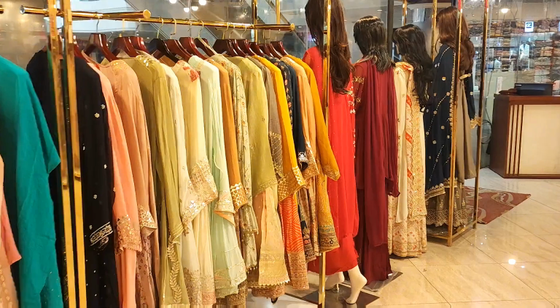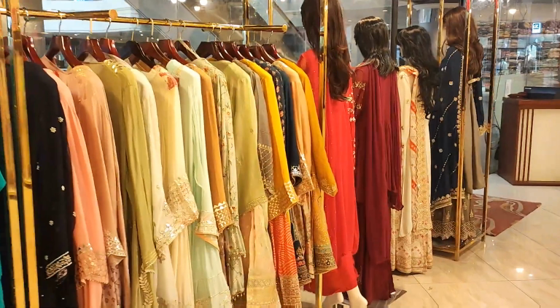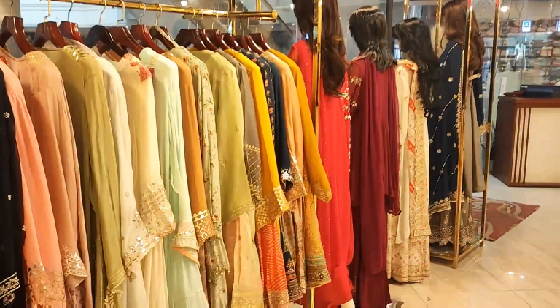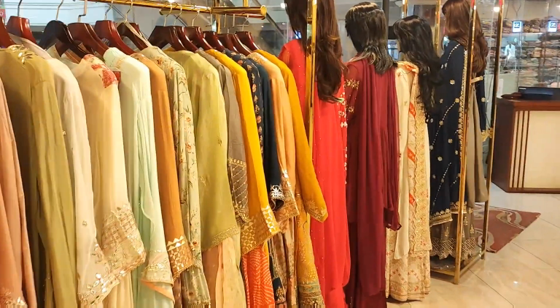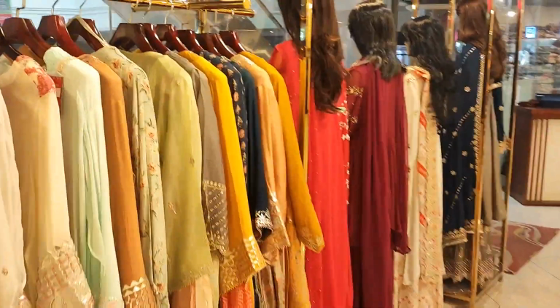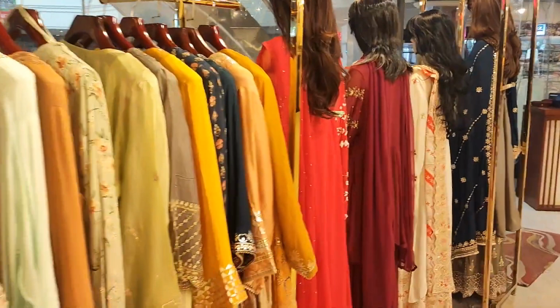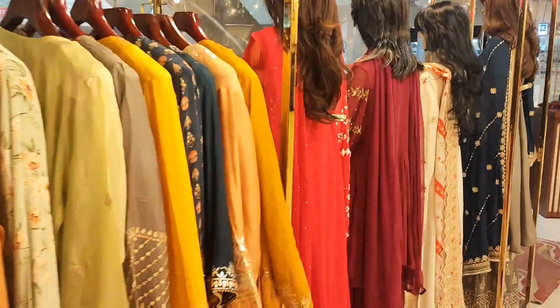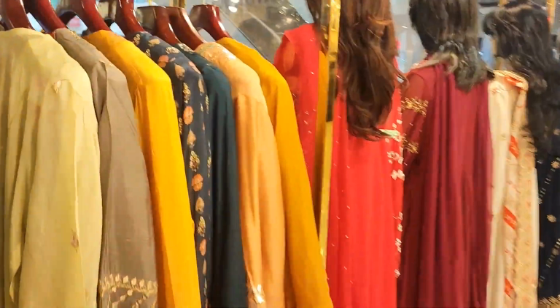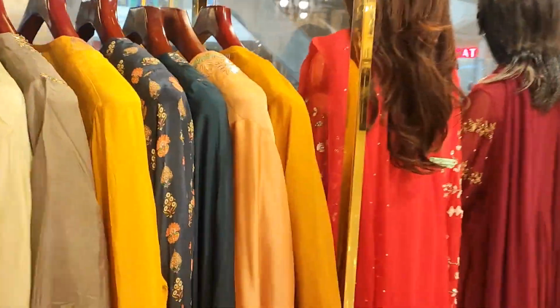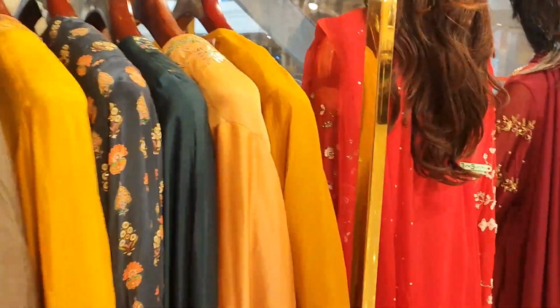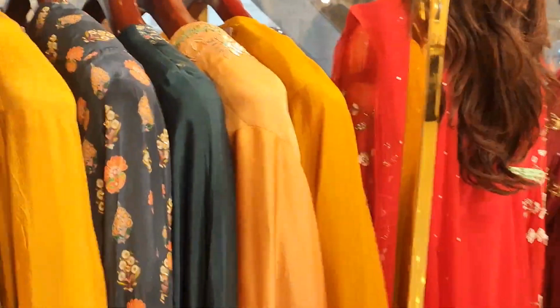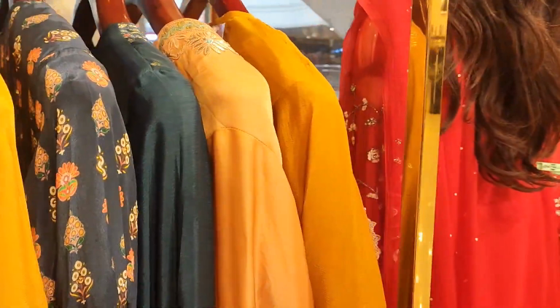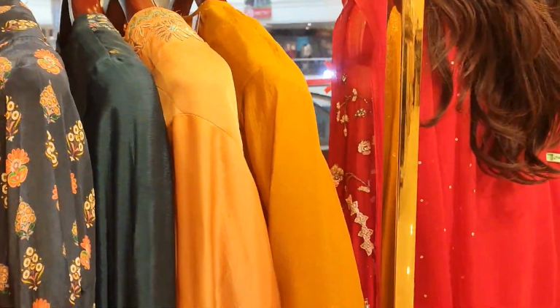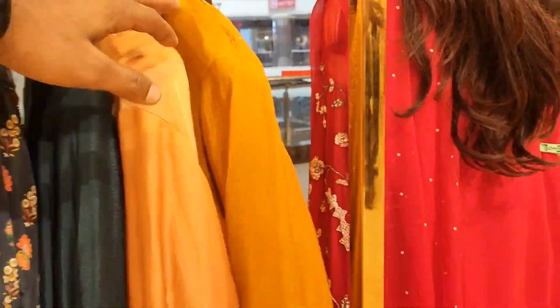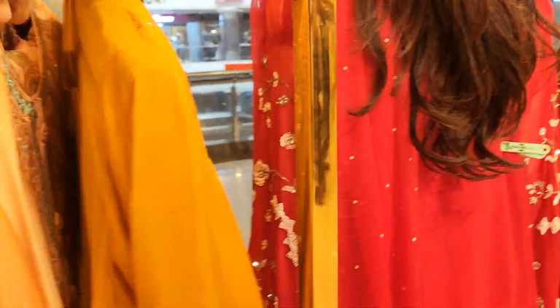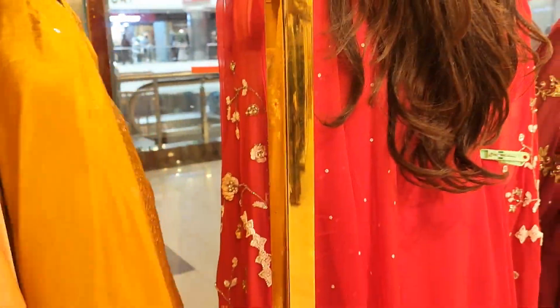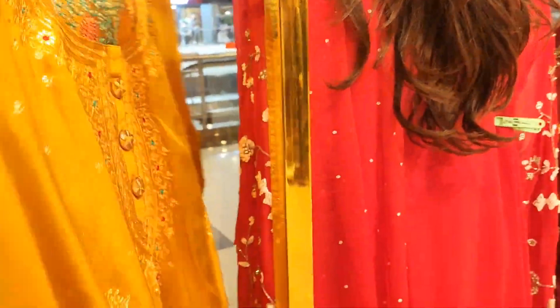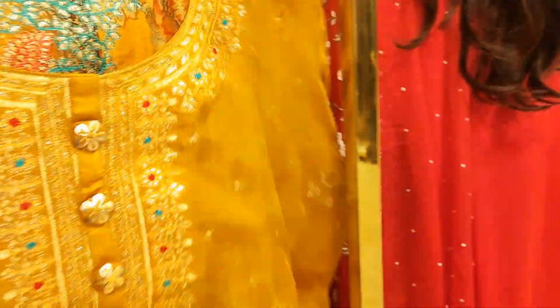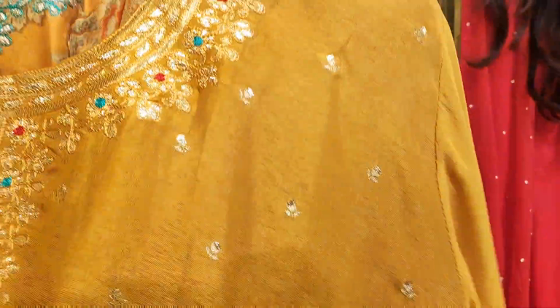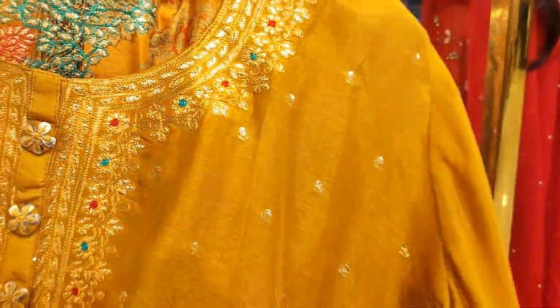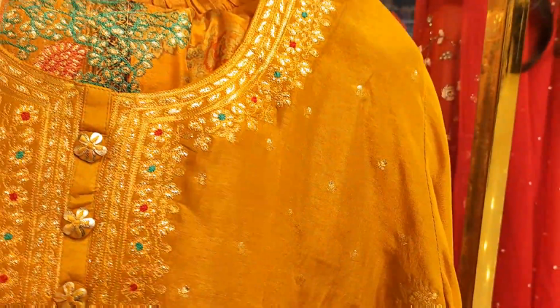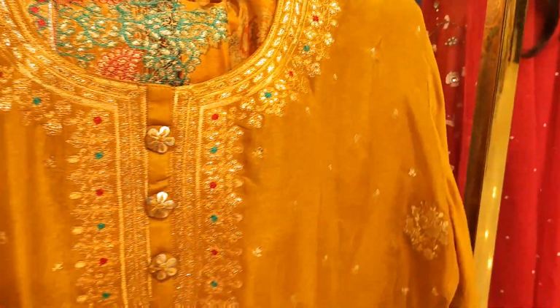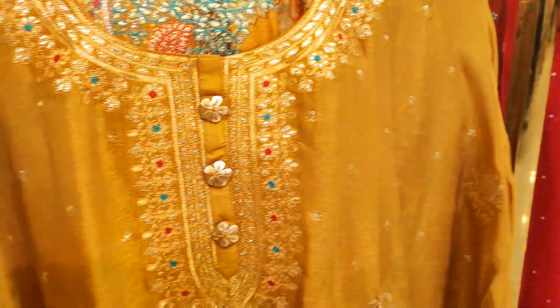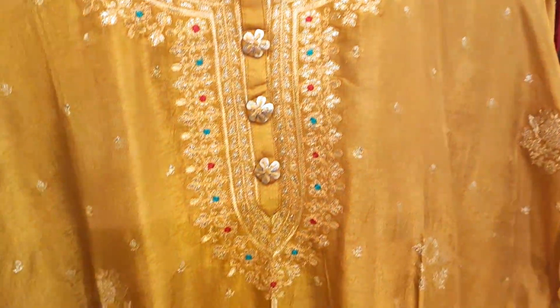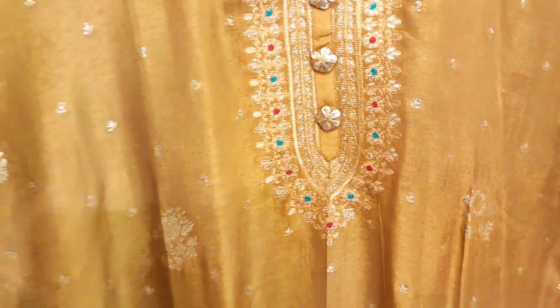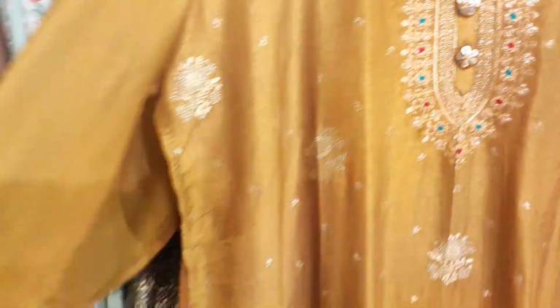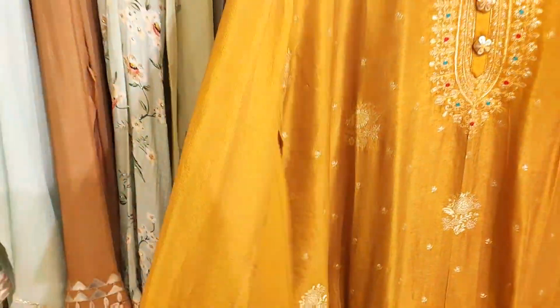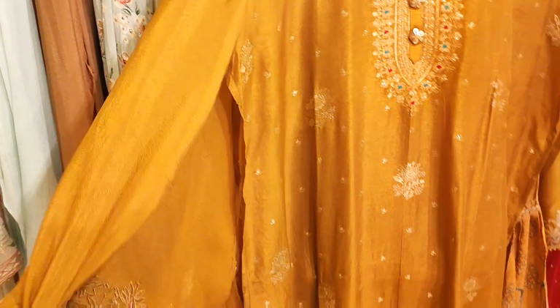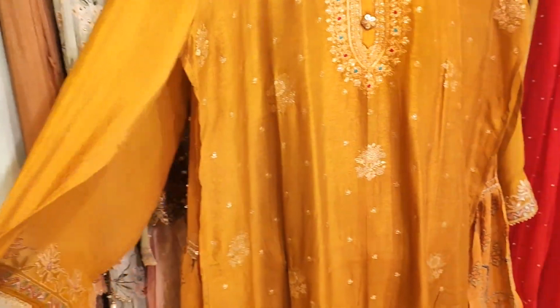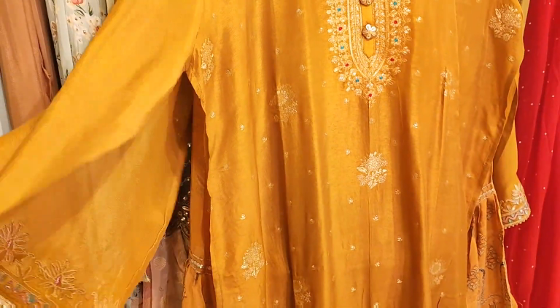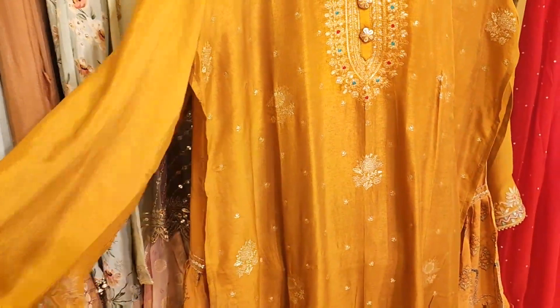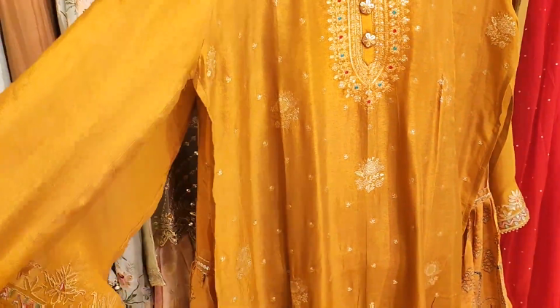Assalamualaikum, viewers. This is our treasure collection. This collection is a yellow color, a printer, and another one.